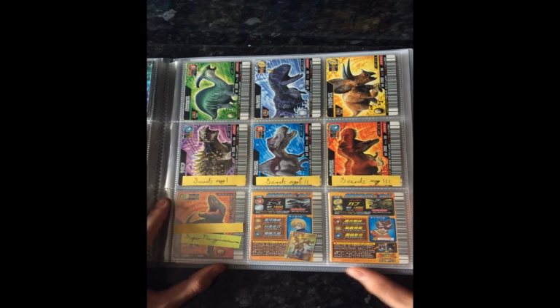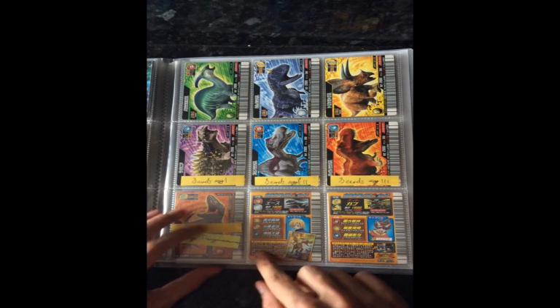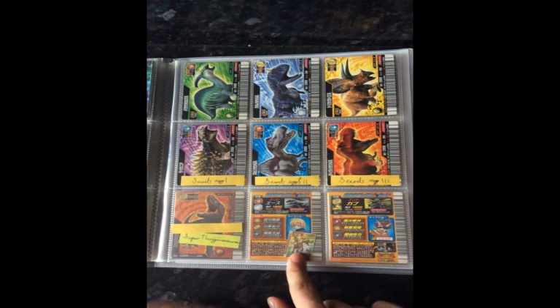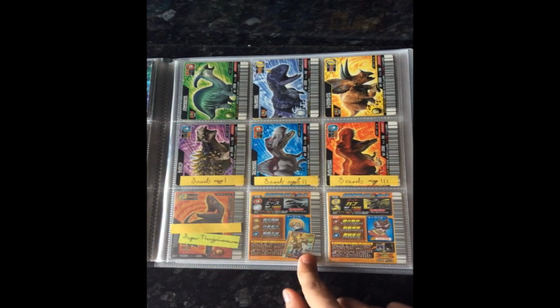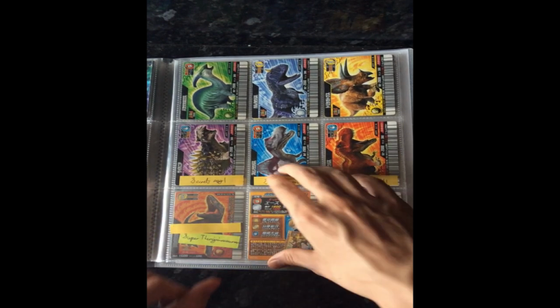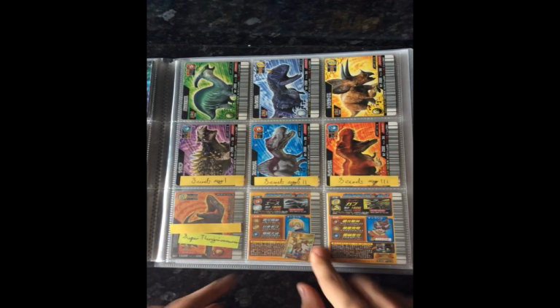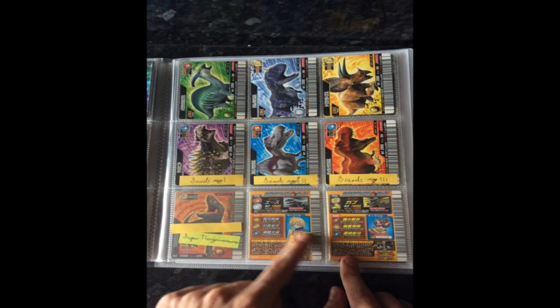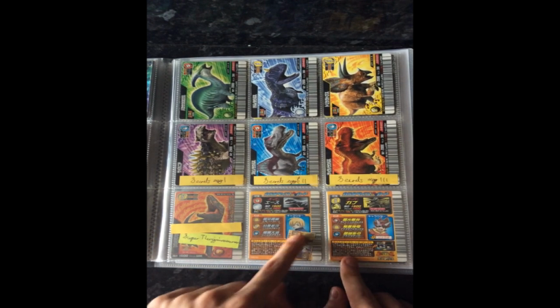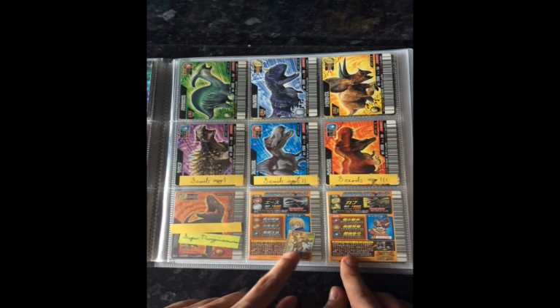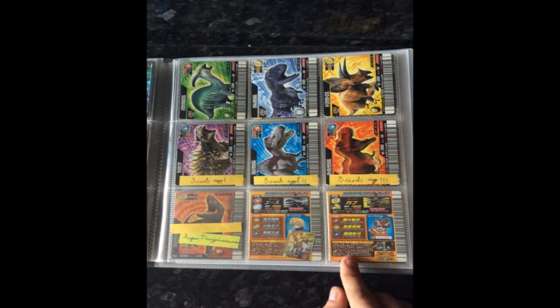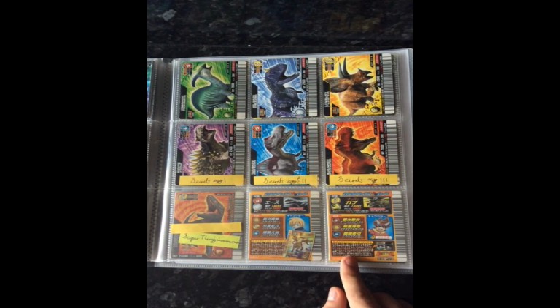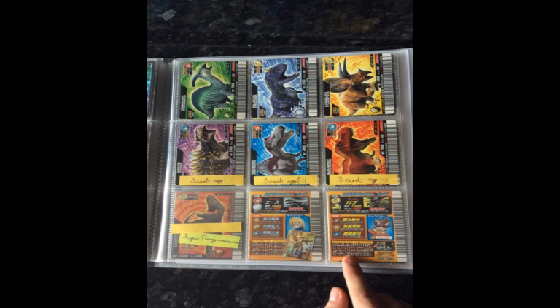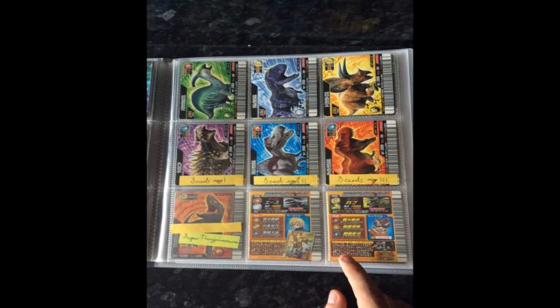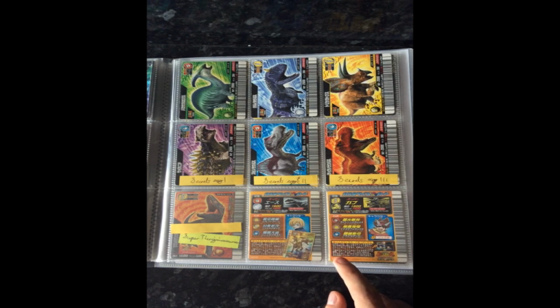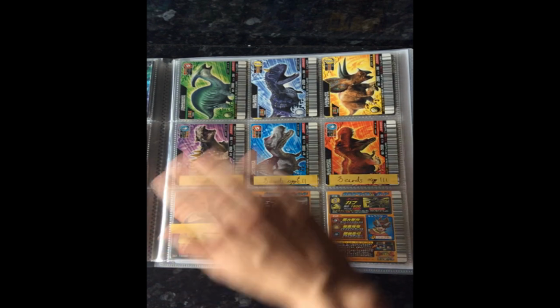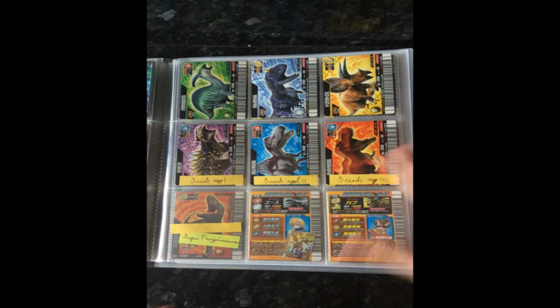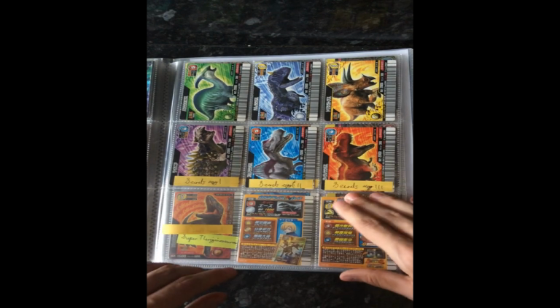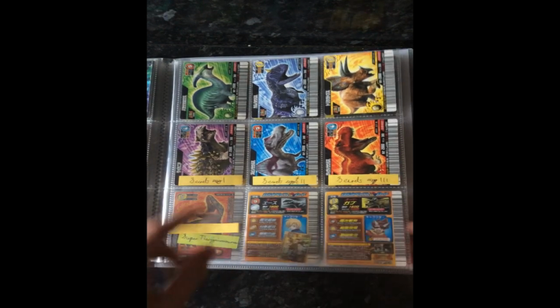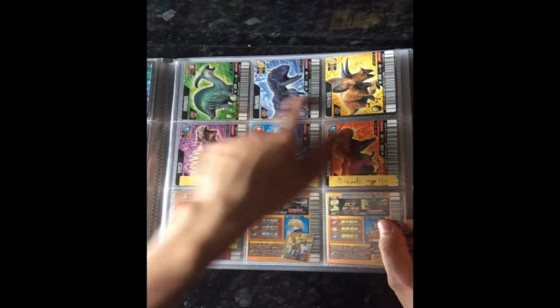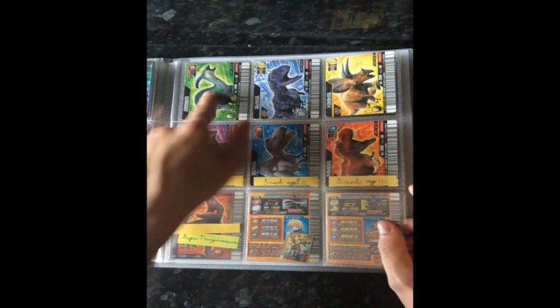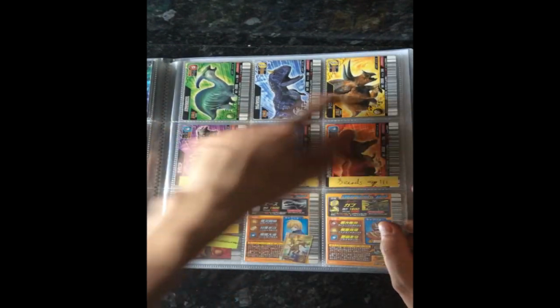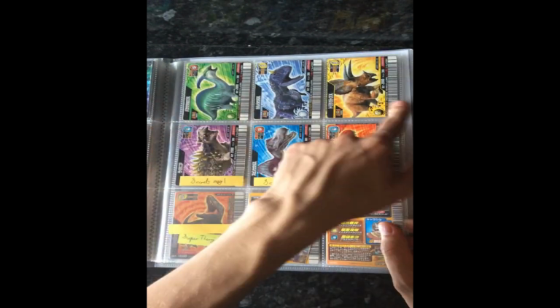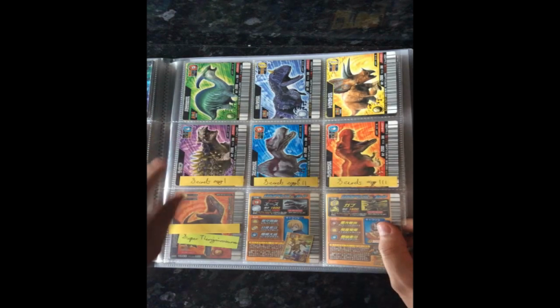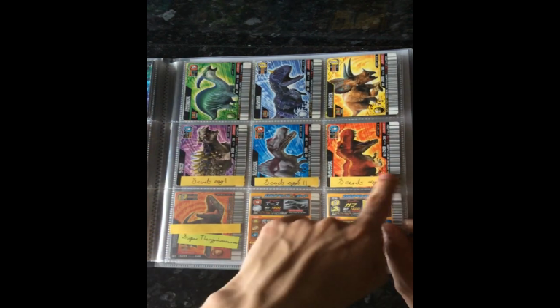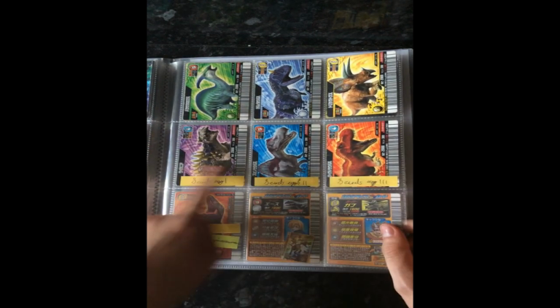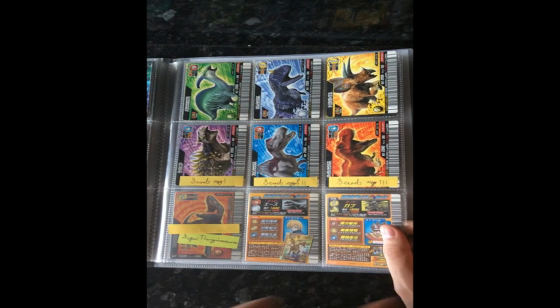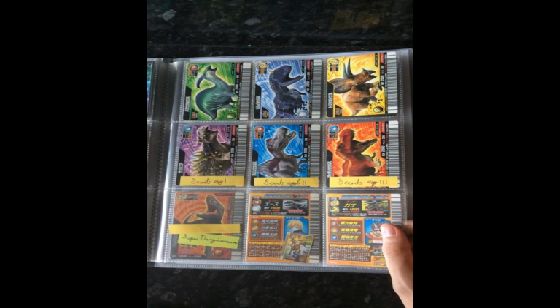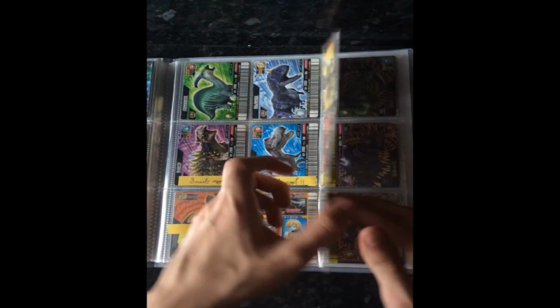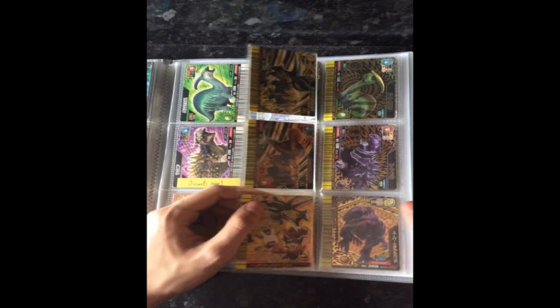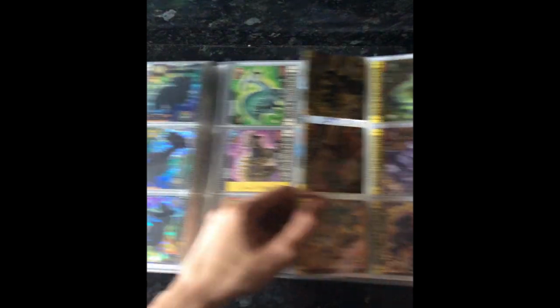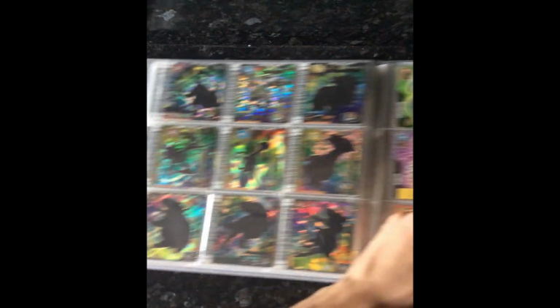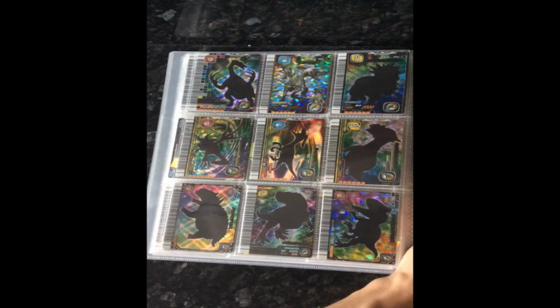I have an English S2 first Deinonychus picture for the lols. This page is empty because Eoraptor and Apatosaurus will go up here, and then the three secret eggs that no one seems to have would be good with it.